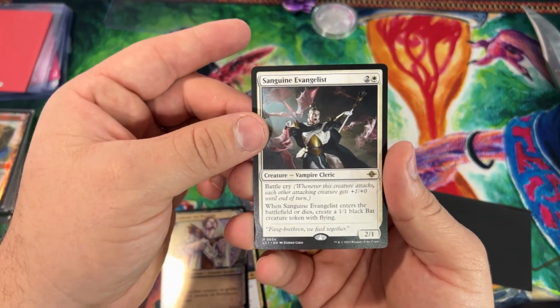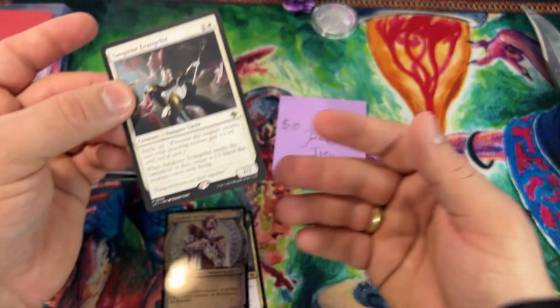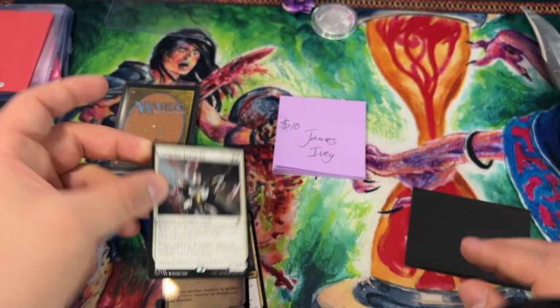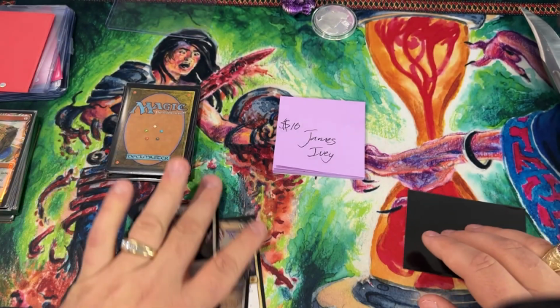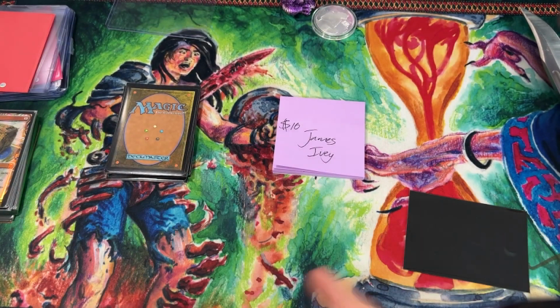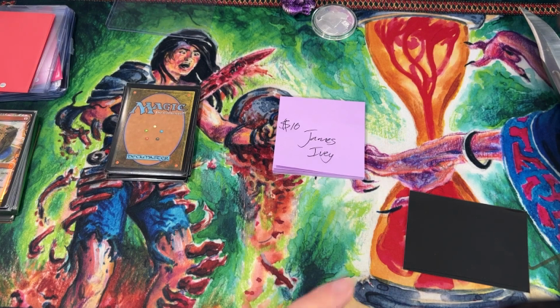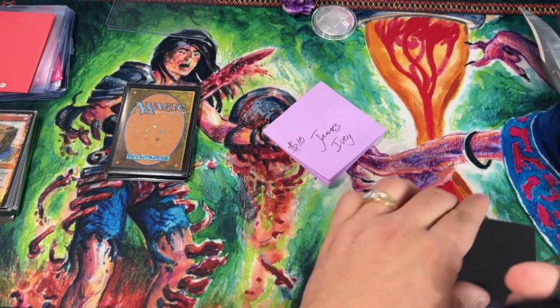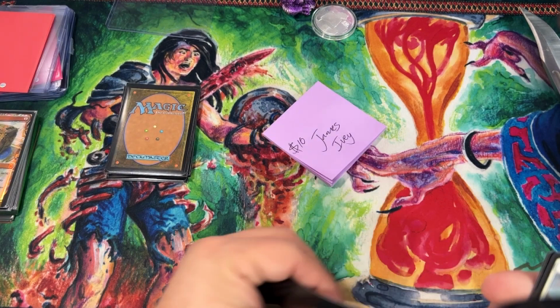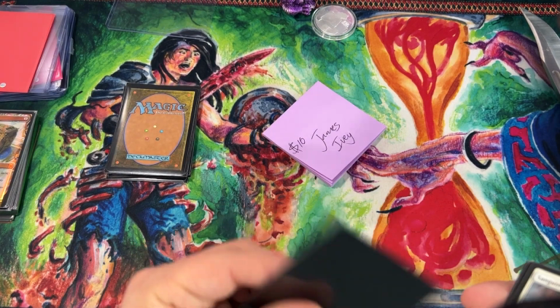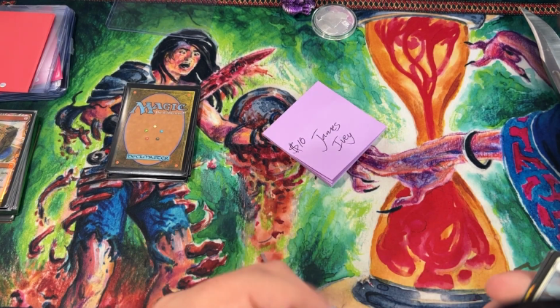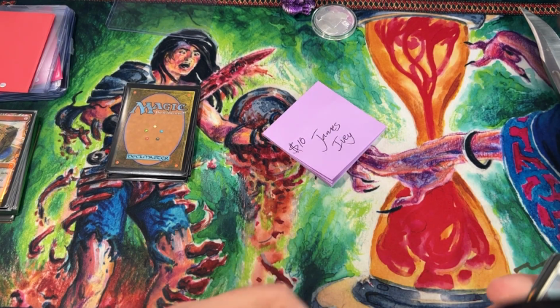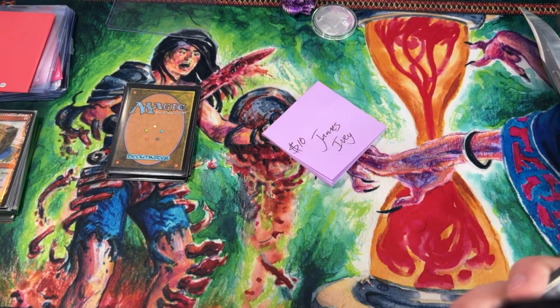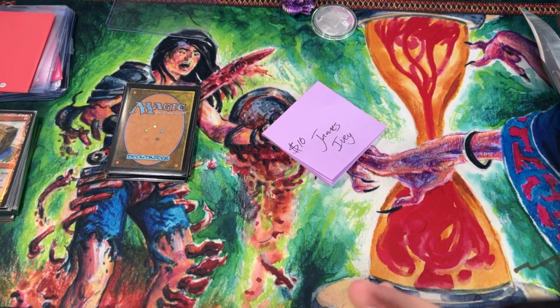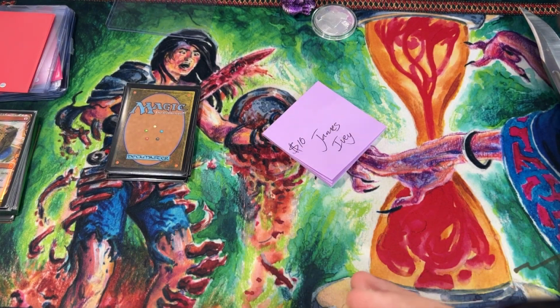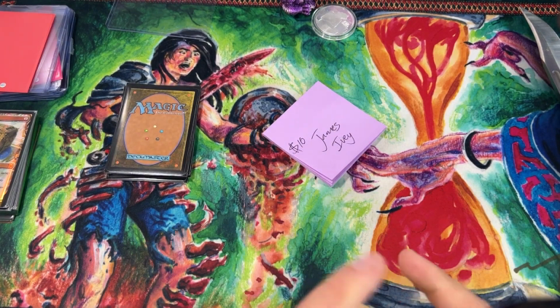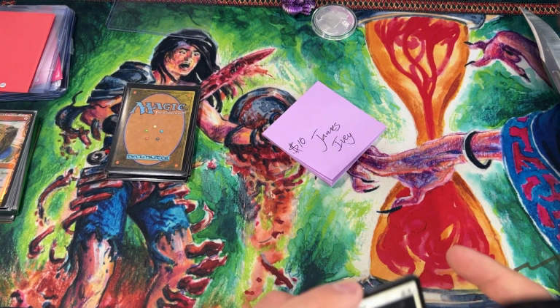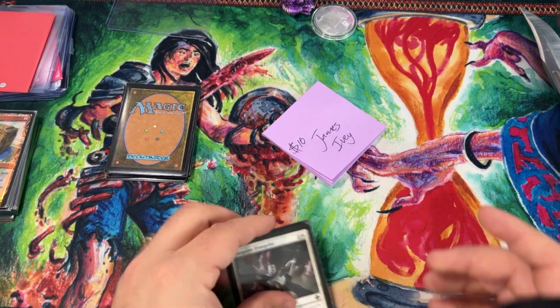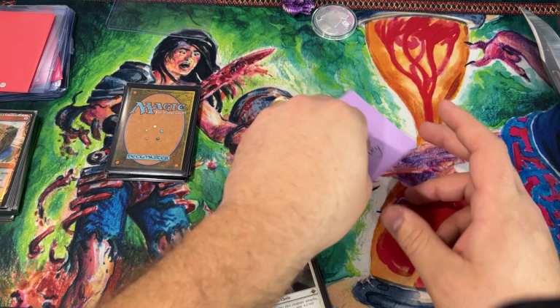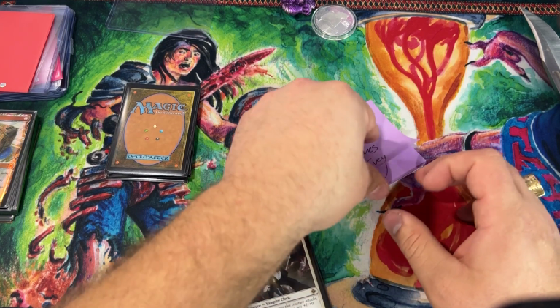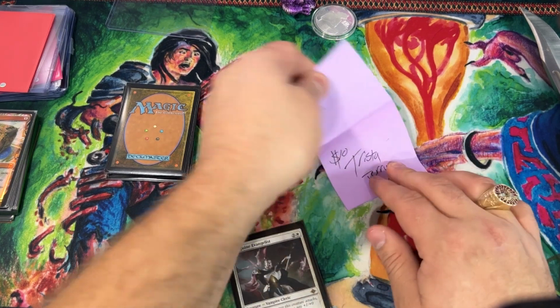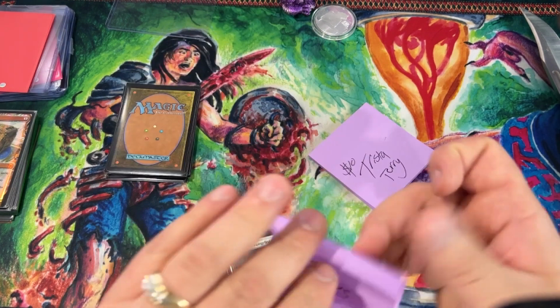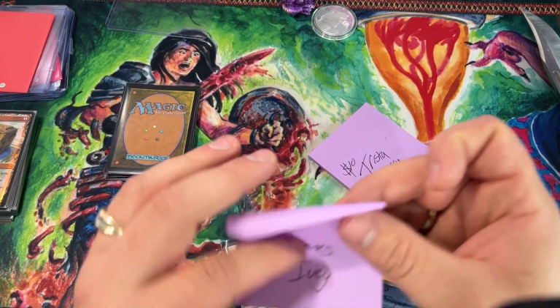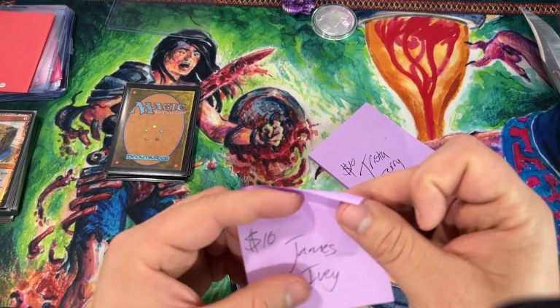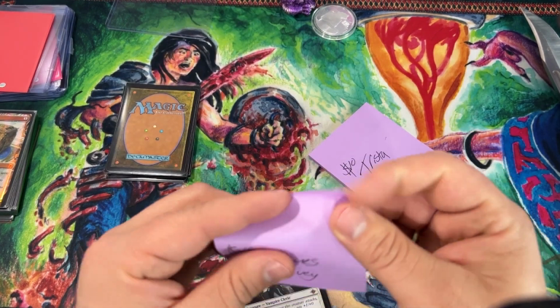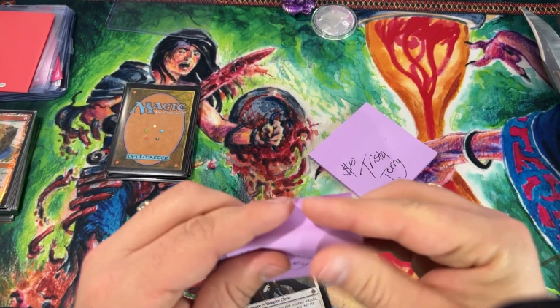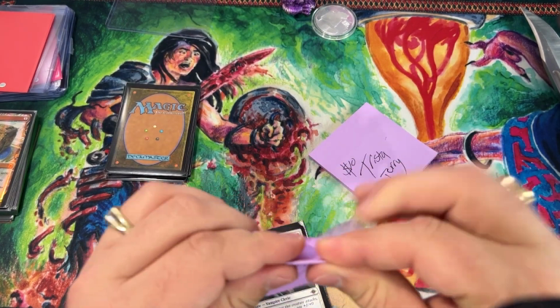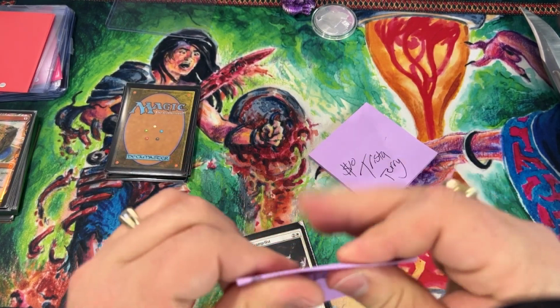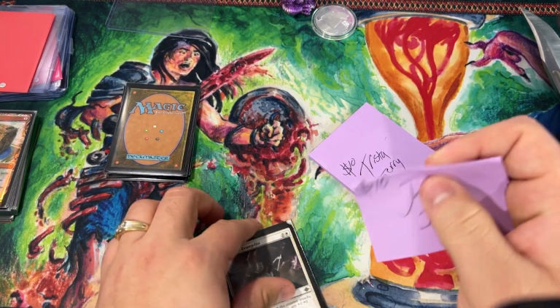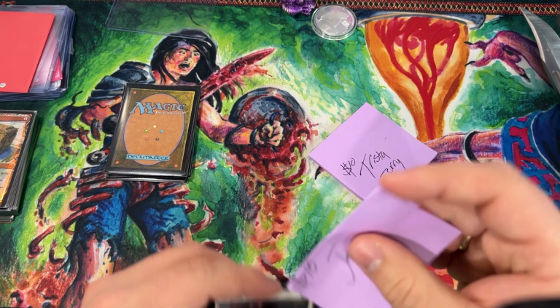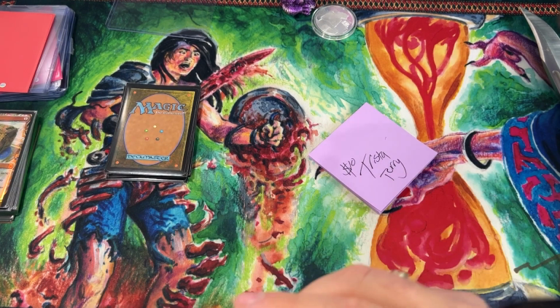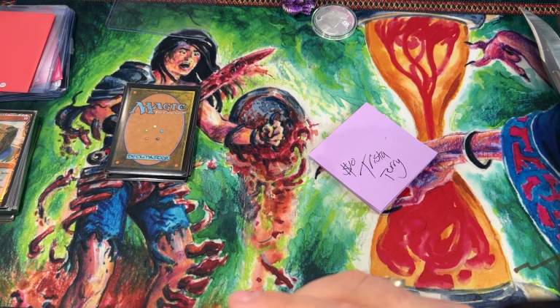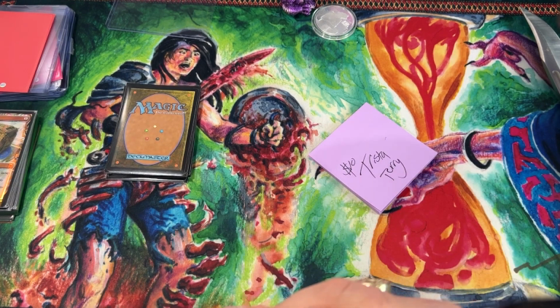And Bartolomil Del Prezito — Sanguine Evangelist and more hits in that pack. Congratulations!